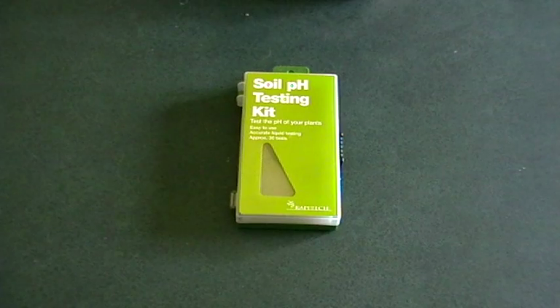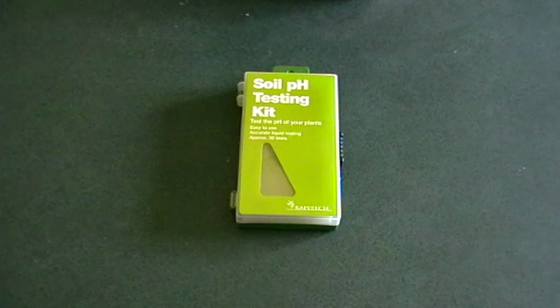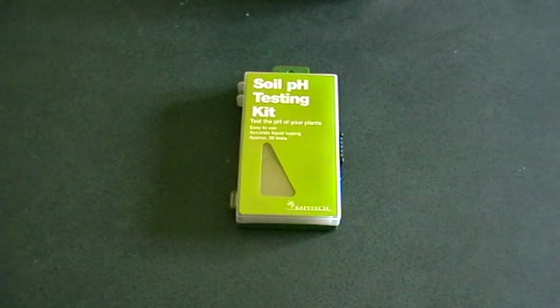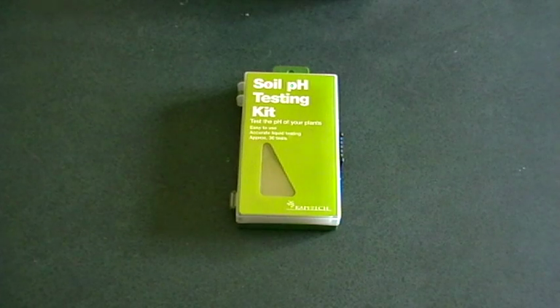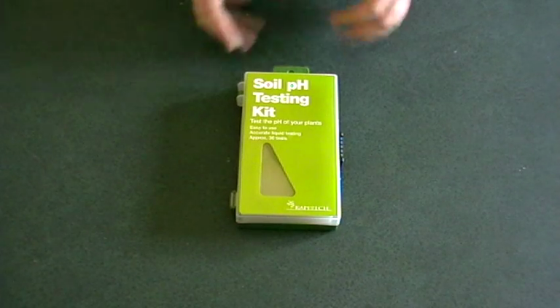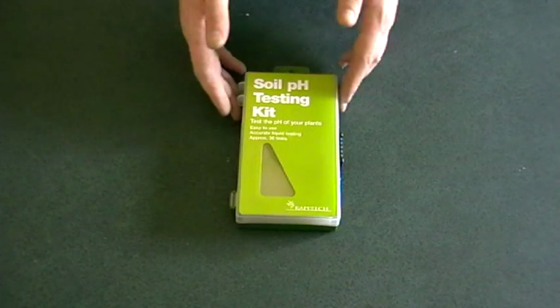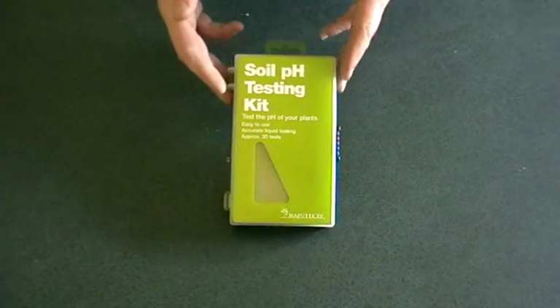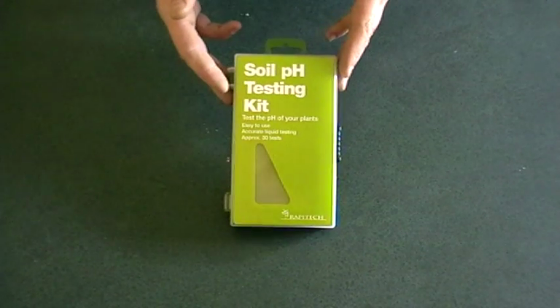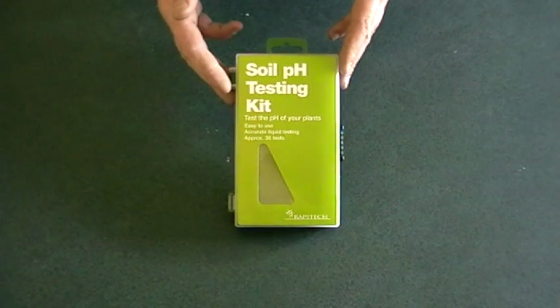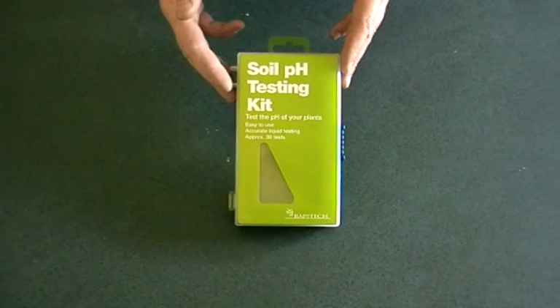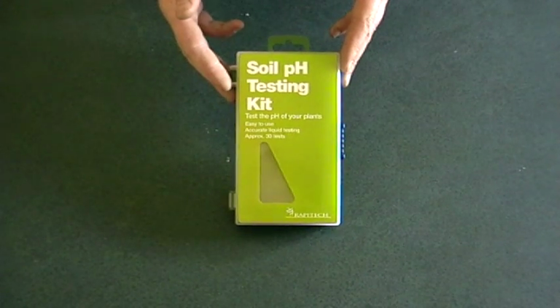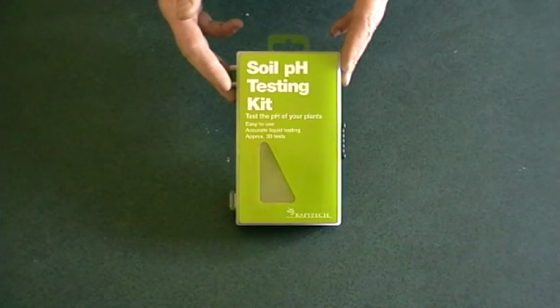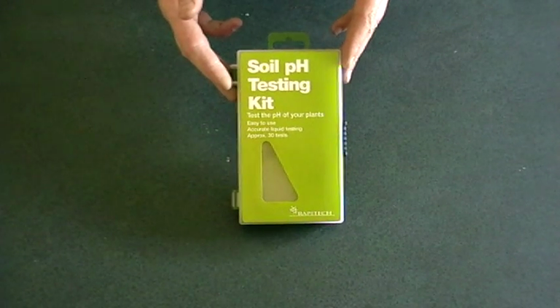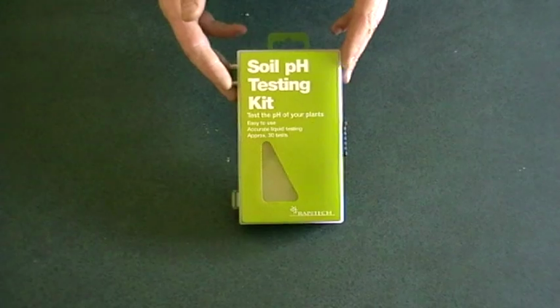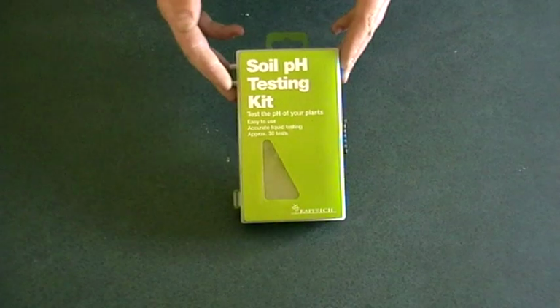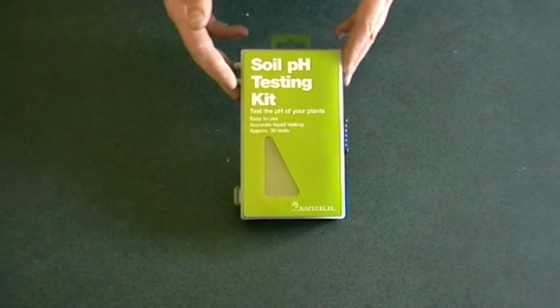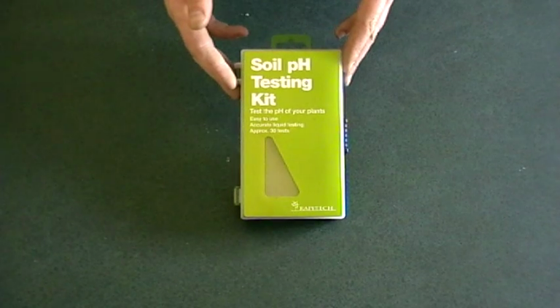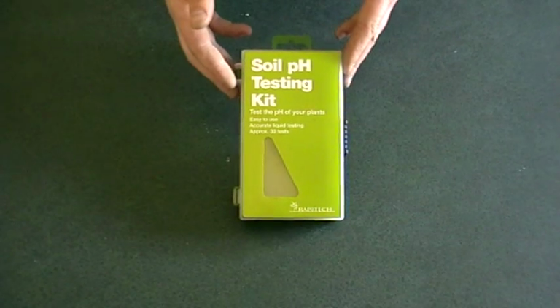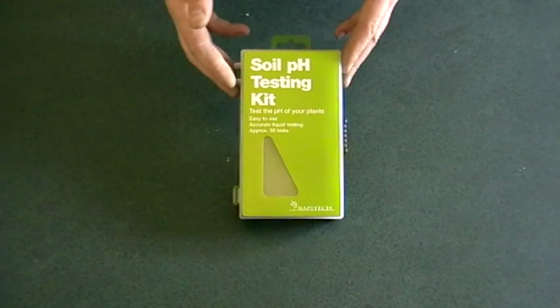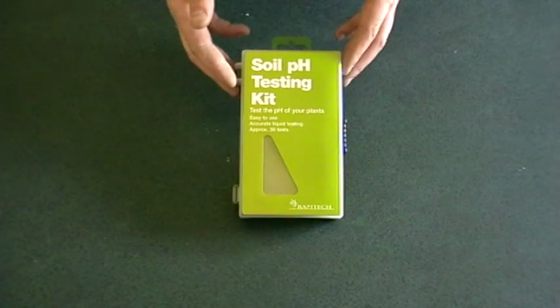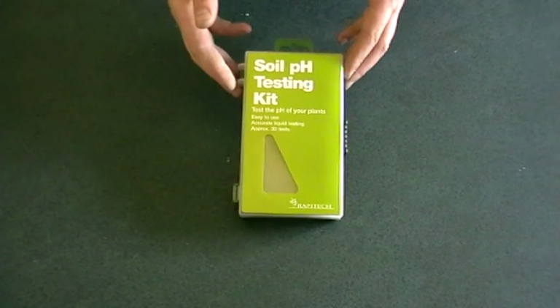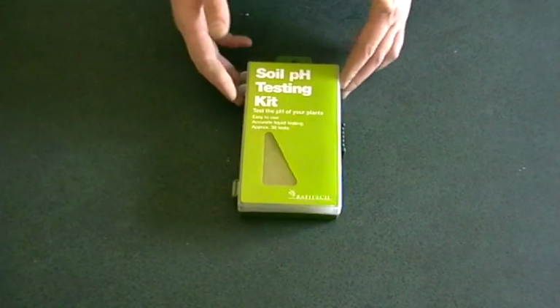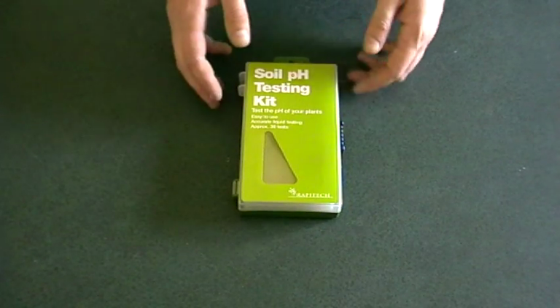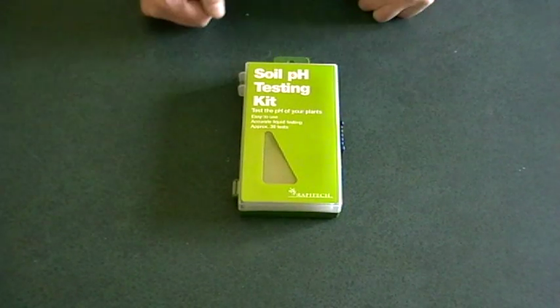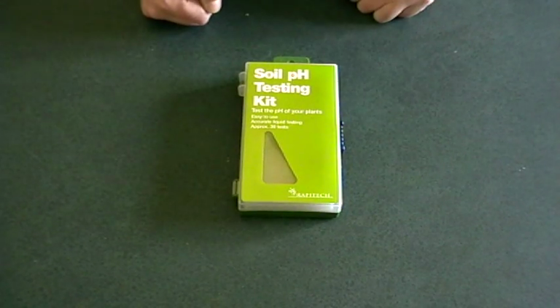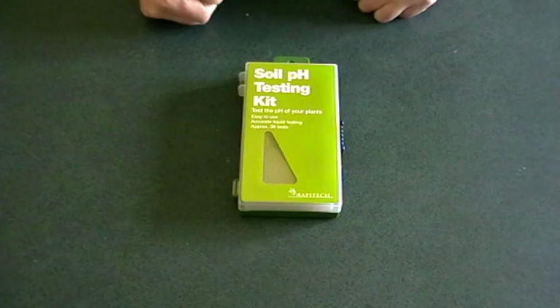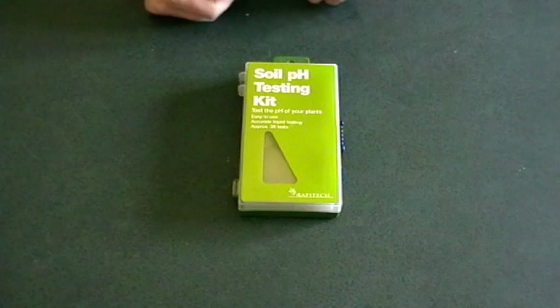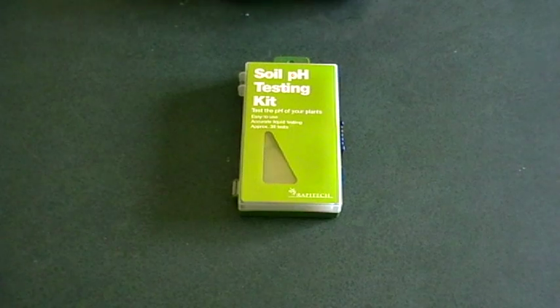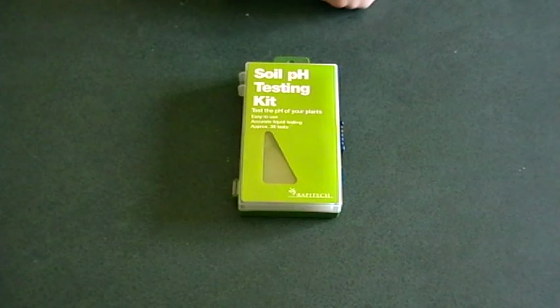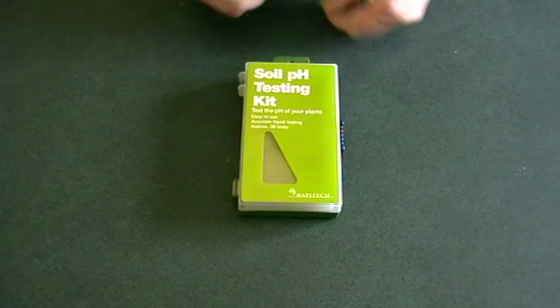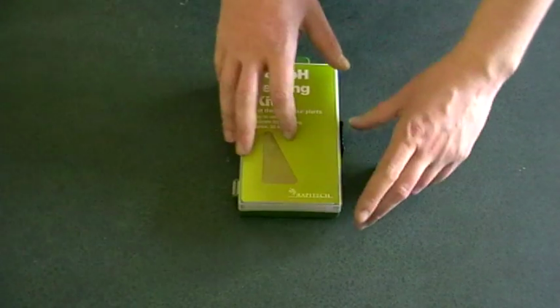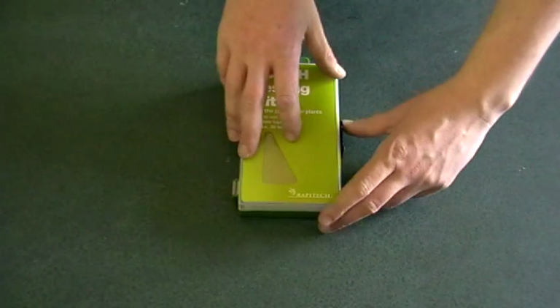One of the easiest ways of doing this is getting a pH soil testing kit. This one here cost me about $18 from Bunnings. It can do 30 tests and it should last you many years.